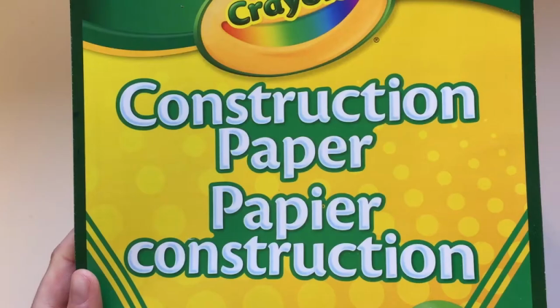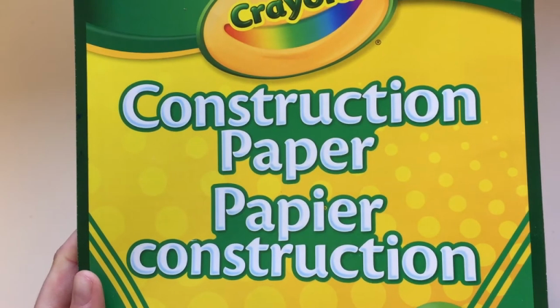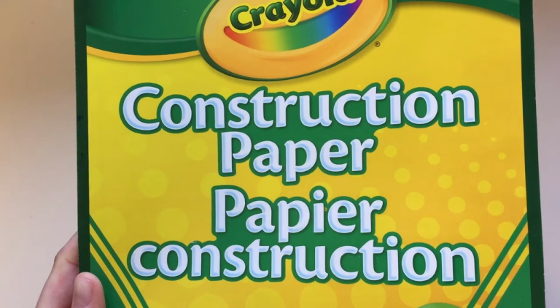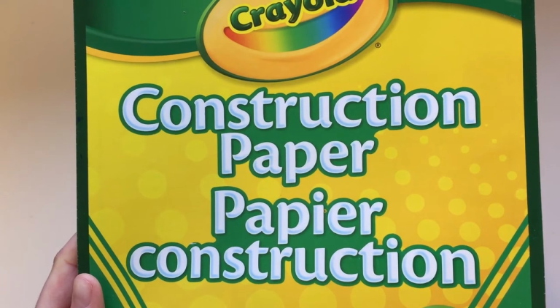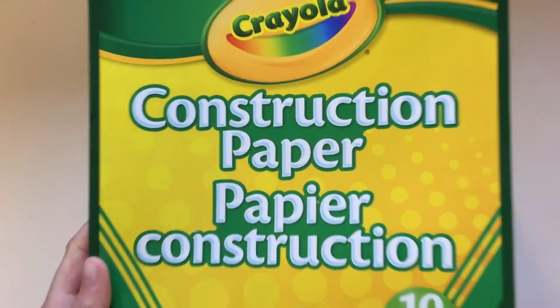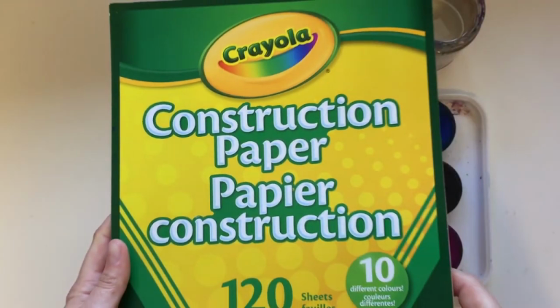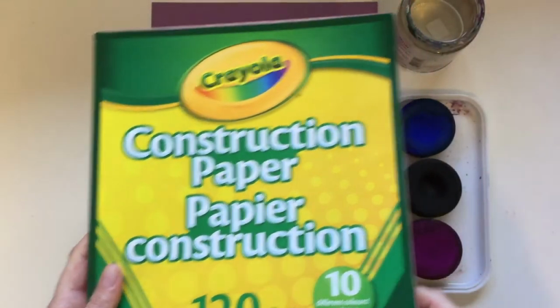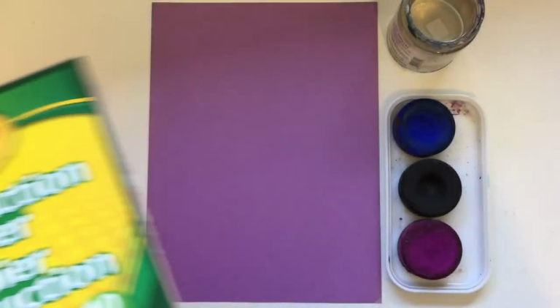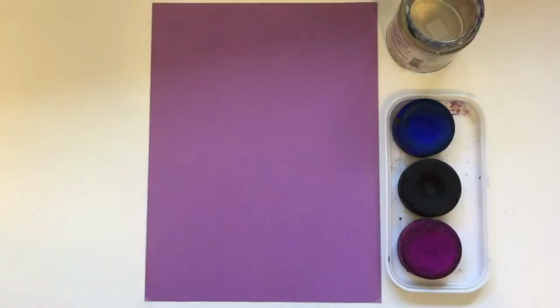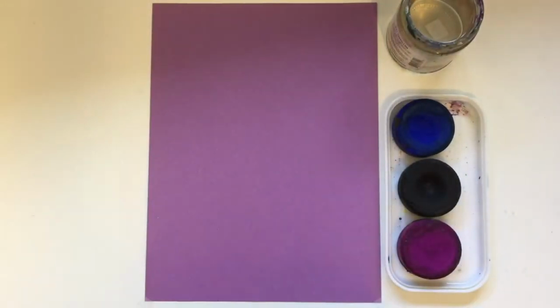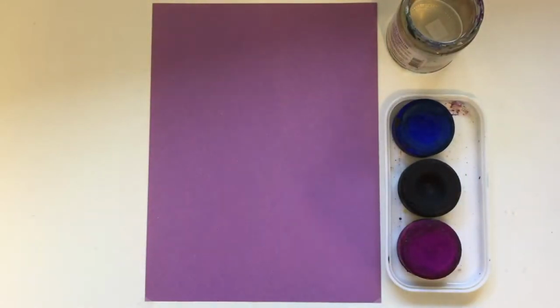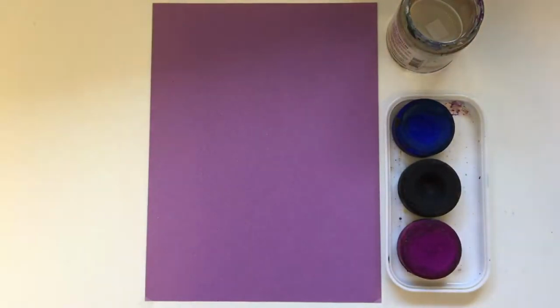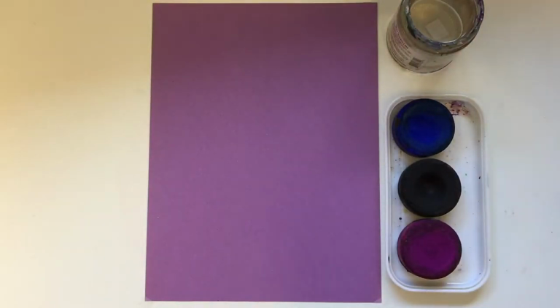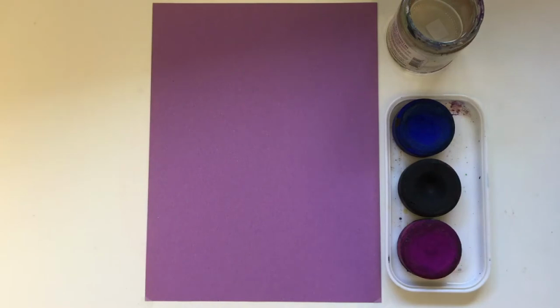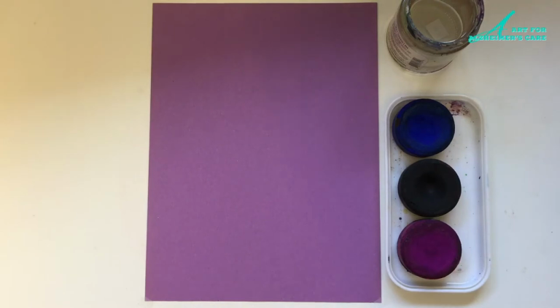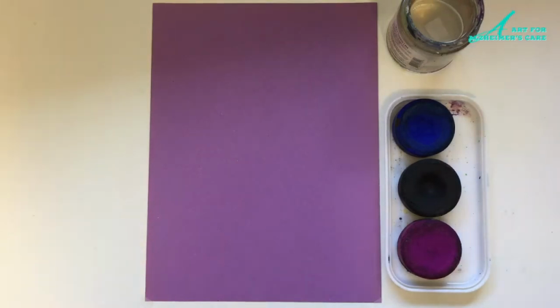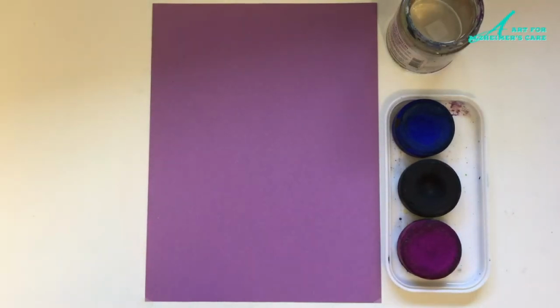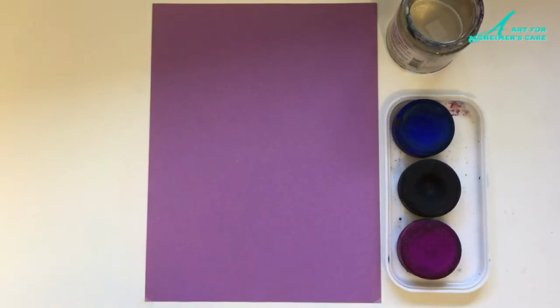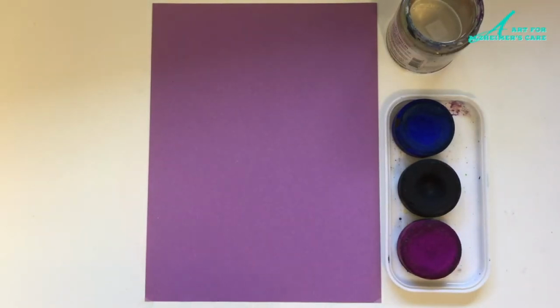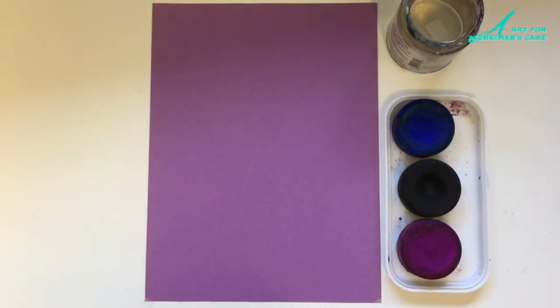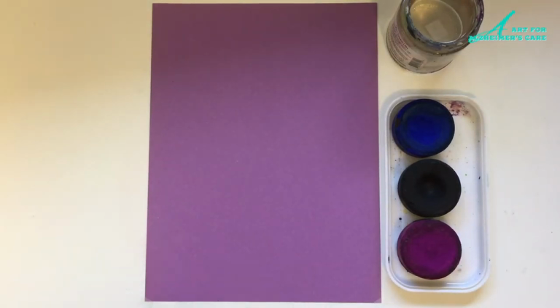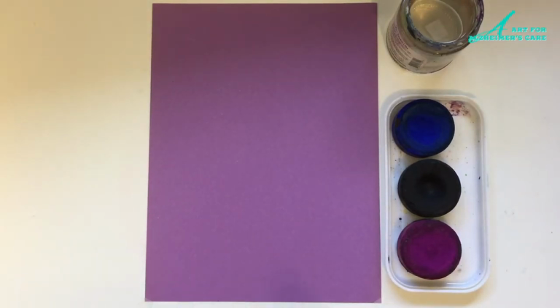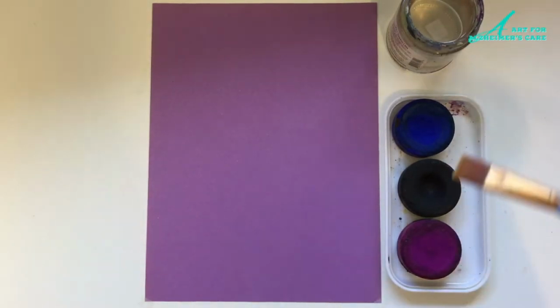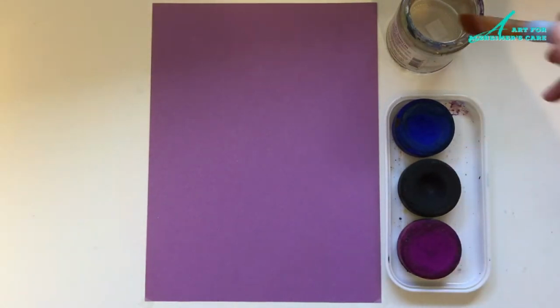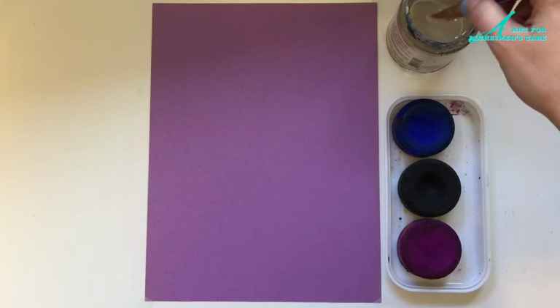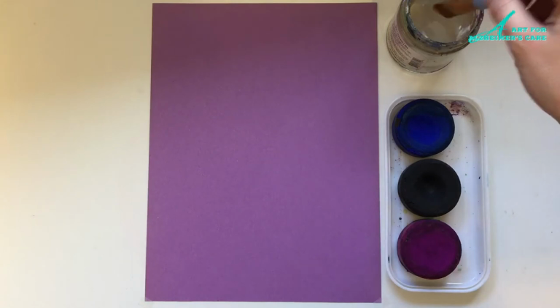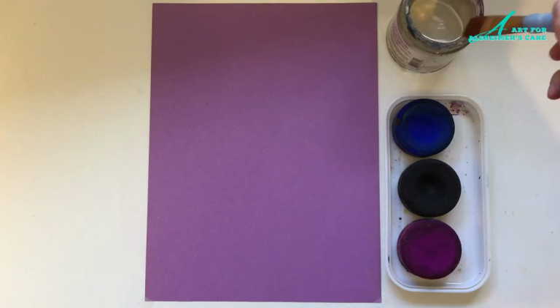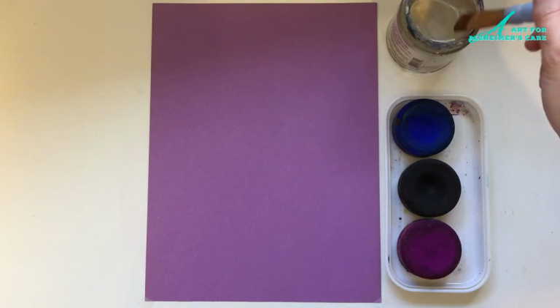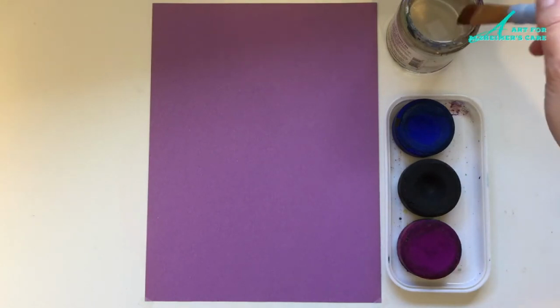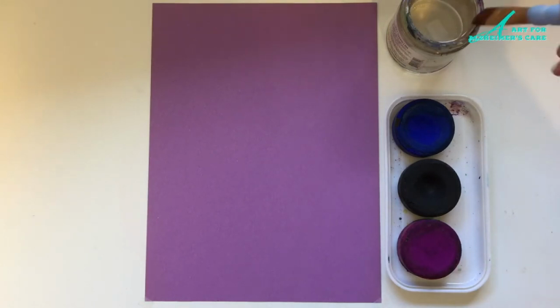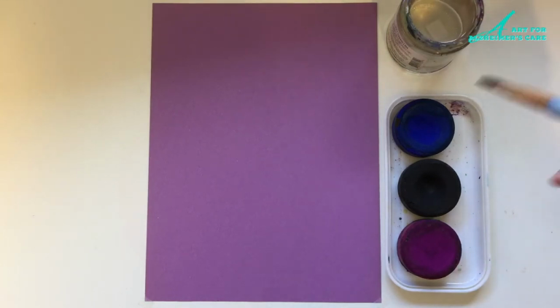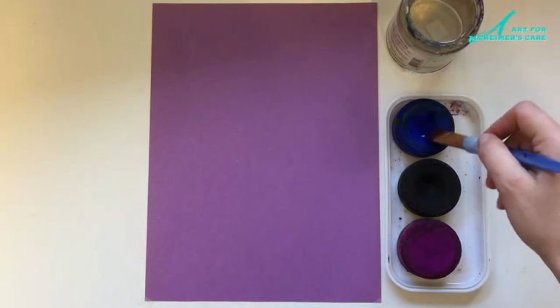For this project I am using construction paper as the background to paint on. You can use plain paper for this. I'm choosing to use construction paper because the purple color will show through if I miss any spots with the paint.